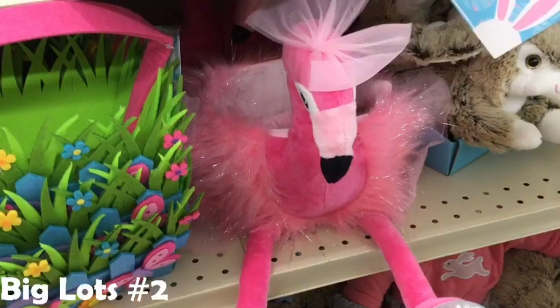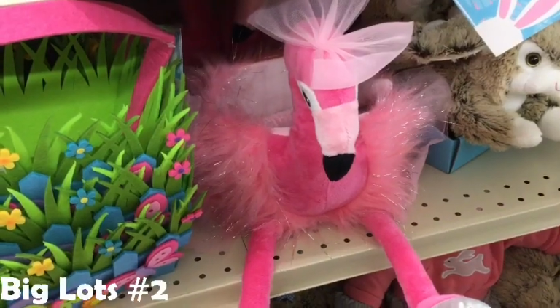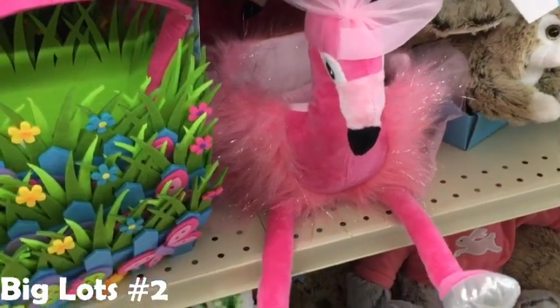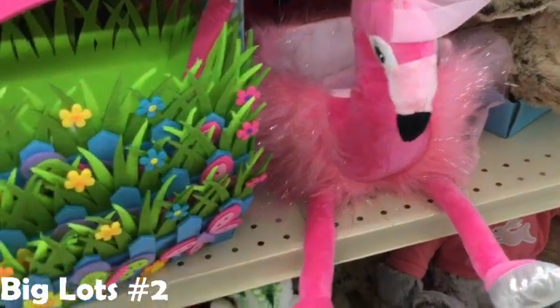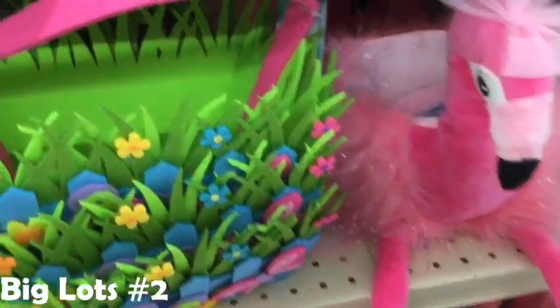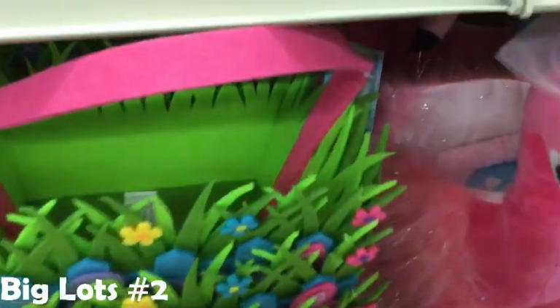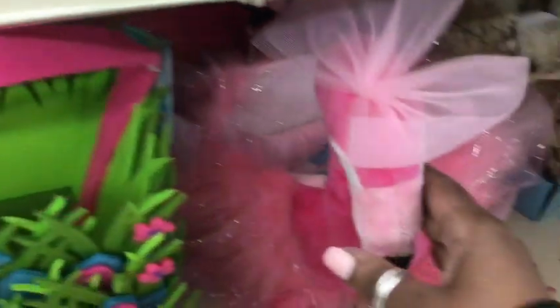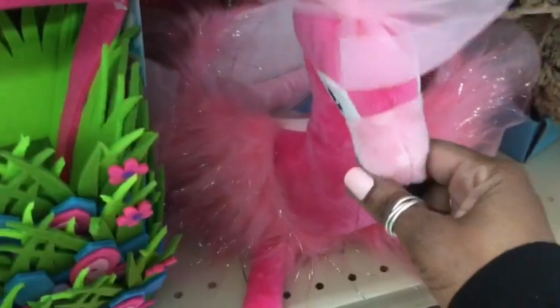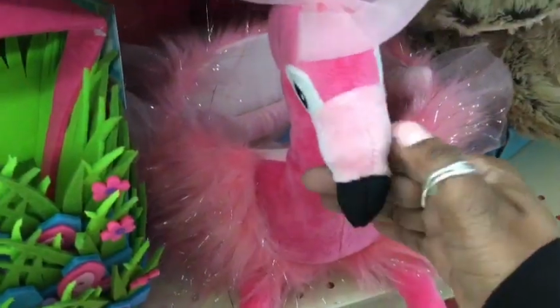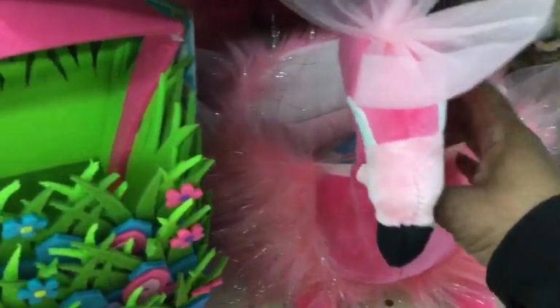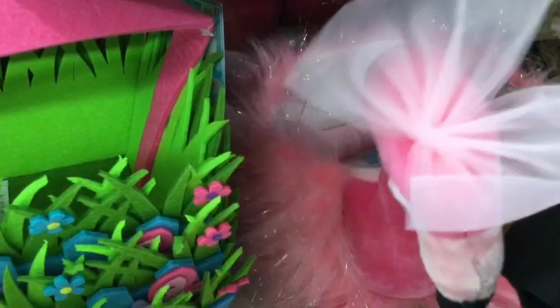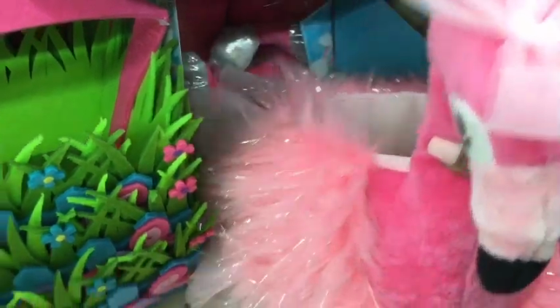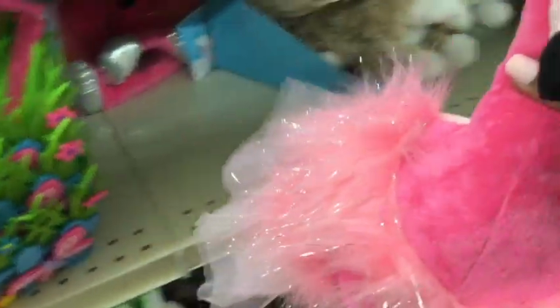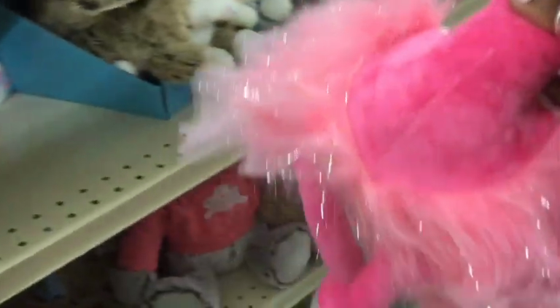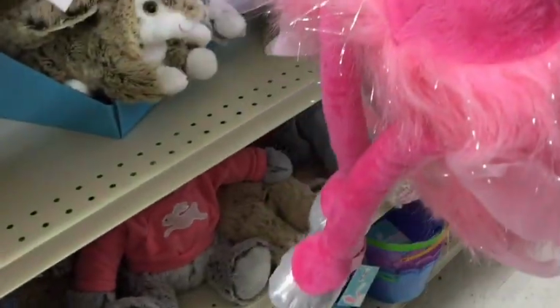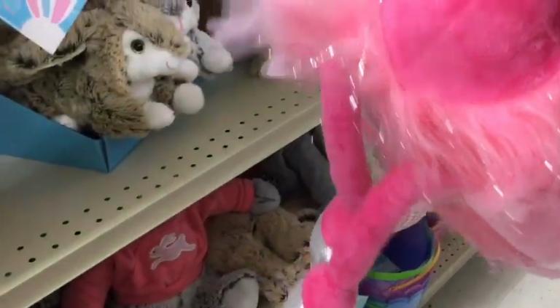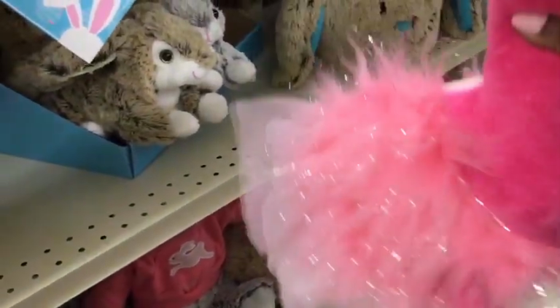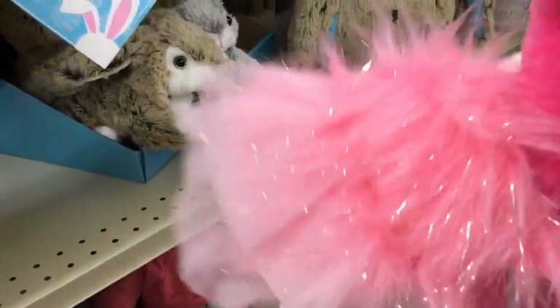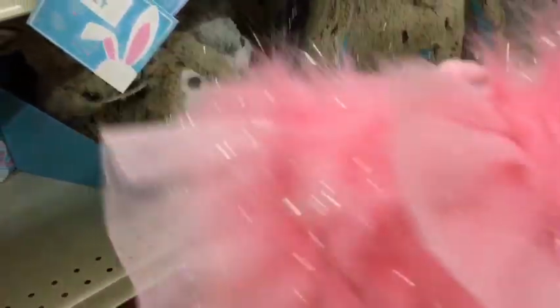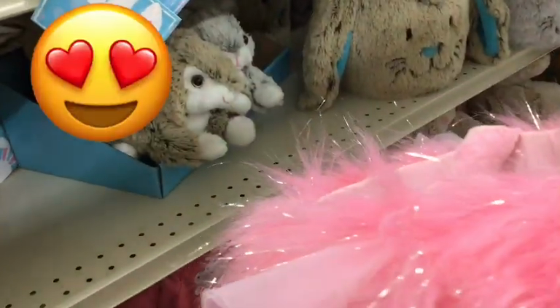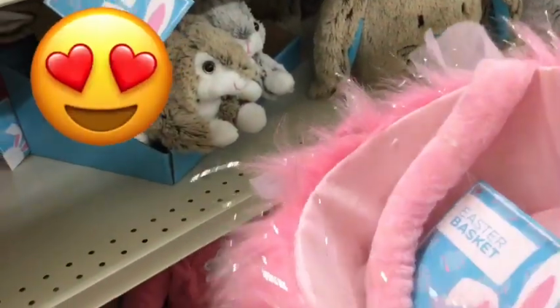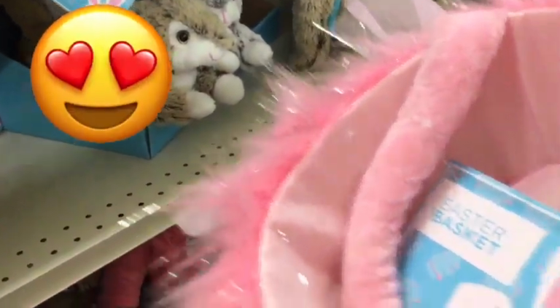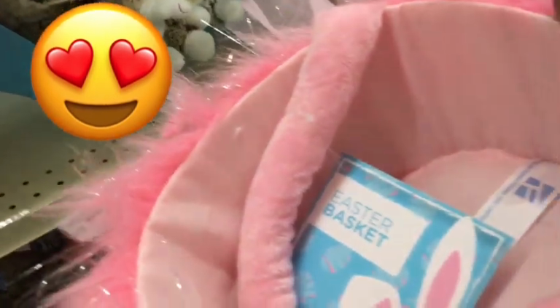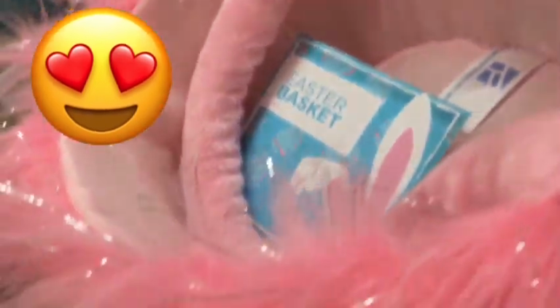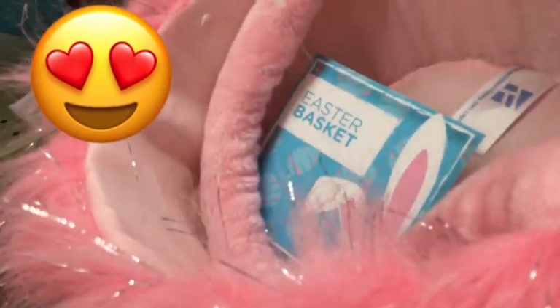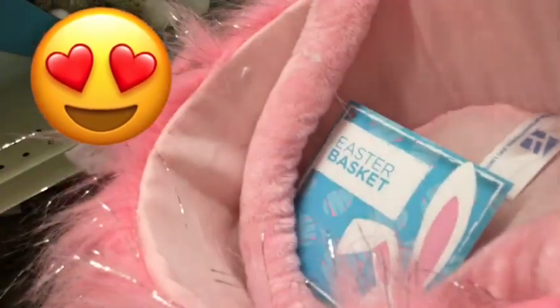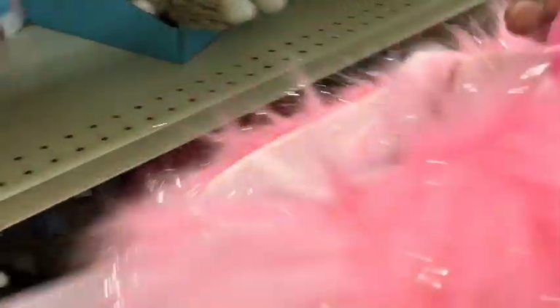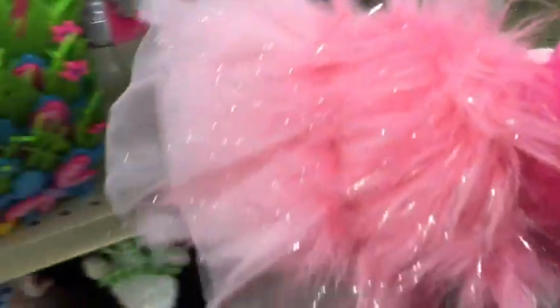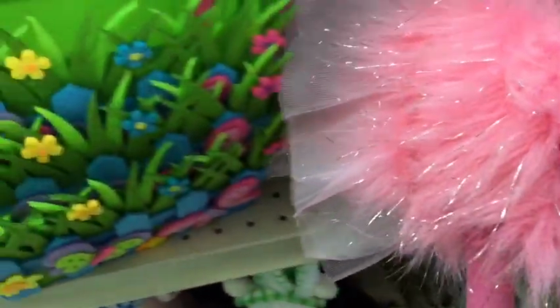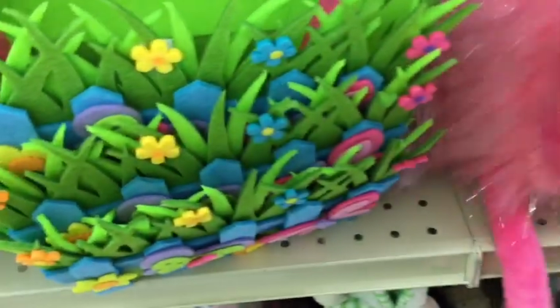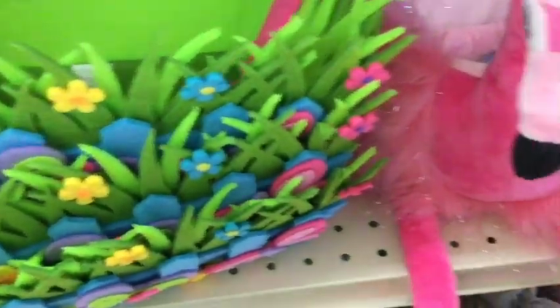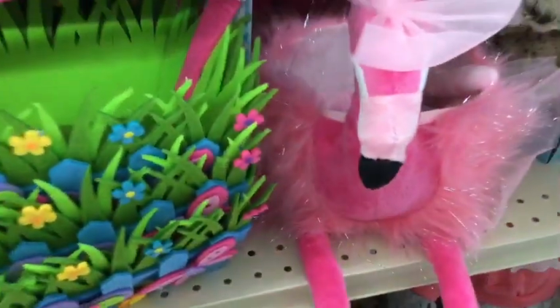This Easter basket caught my eye — how fabulous is this swan? This would make a great gift for that special little princess in your home.